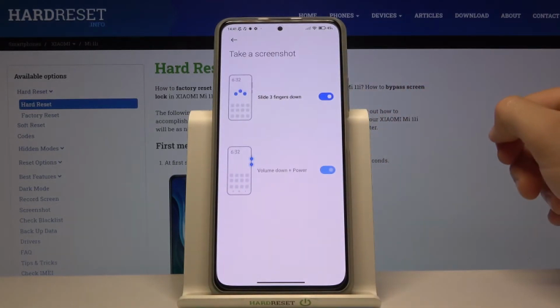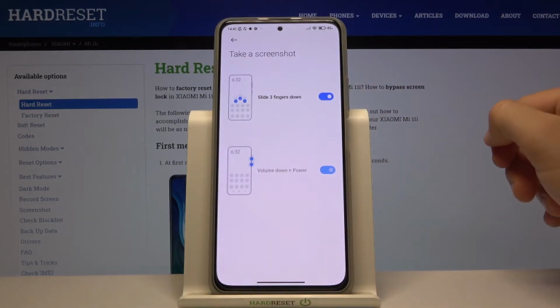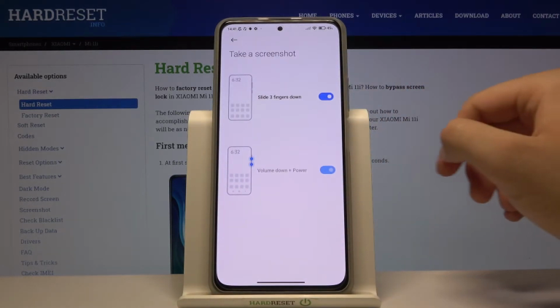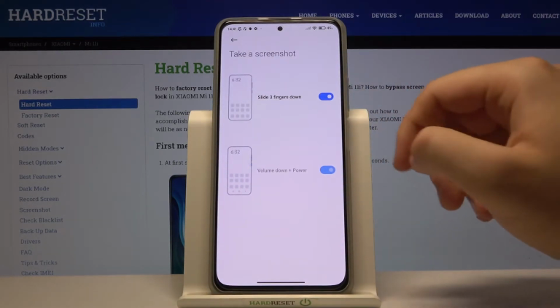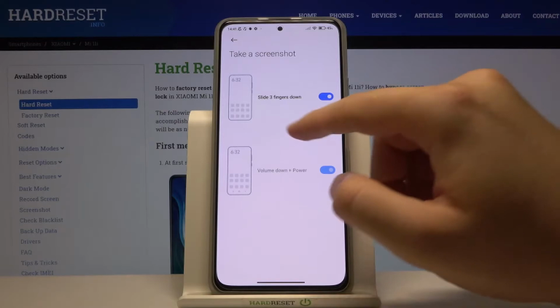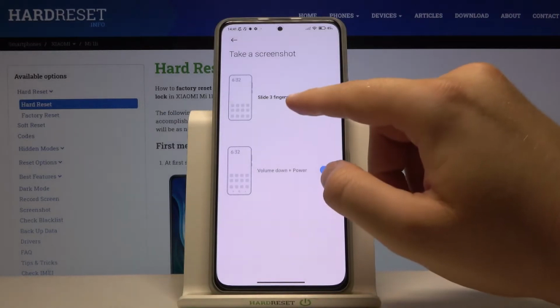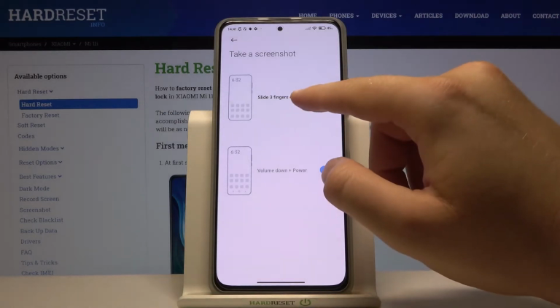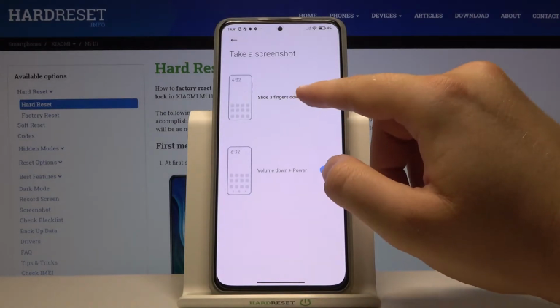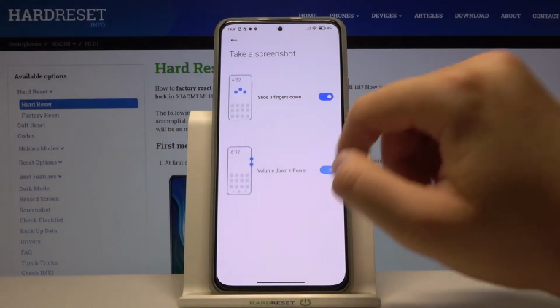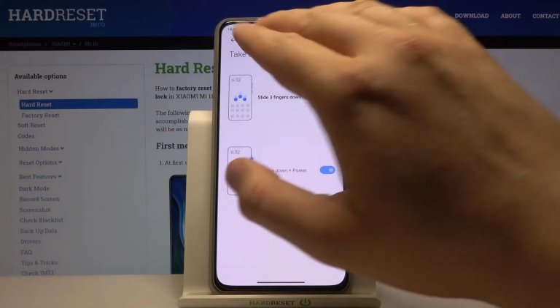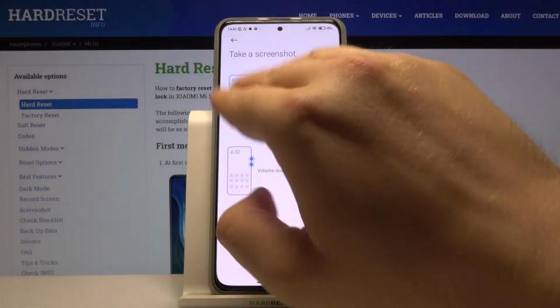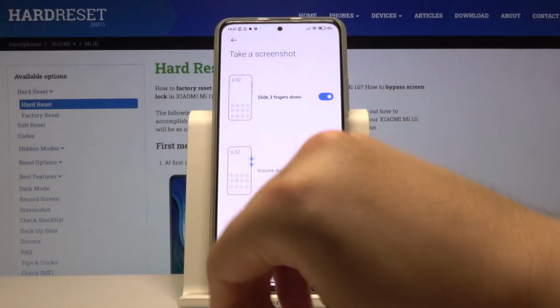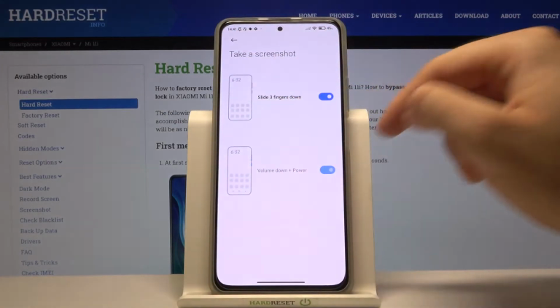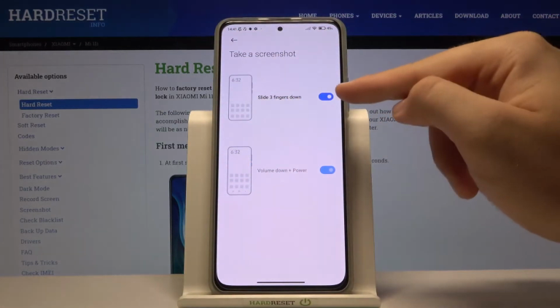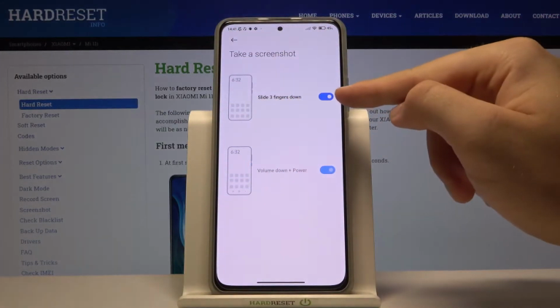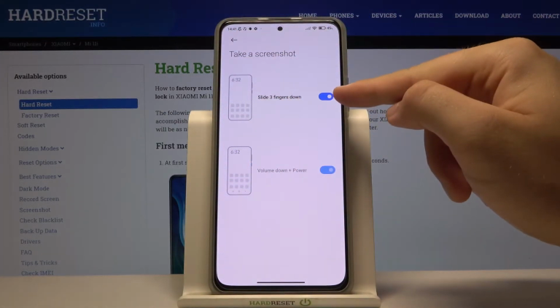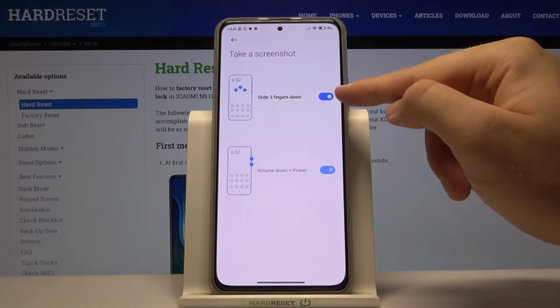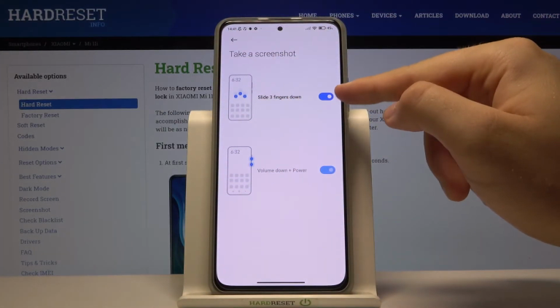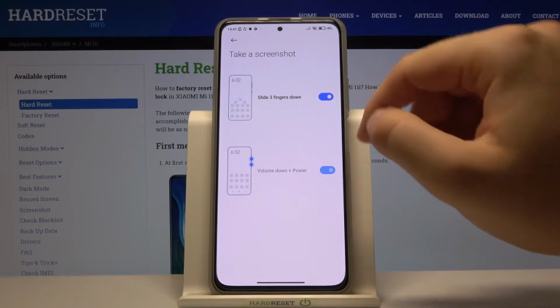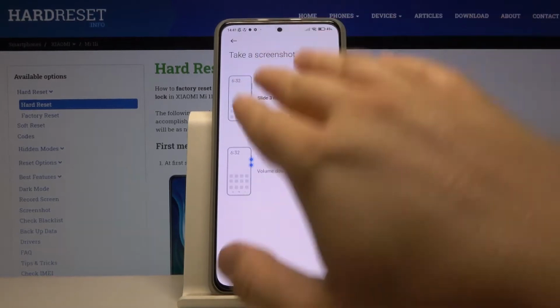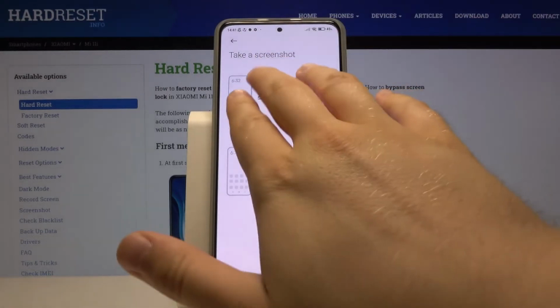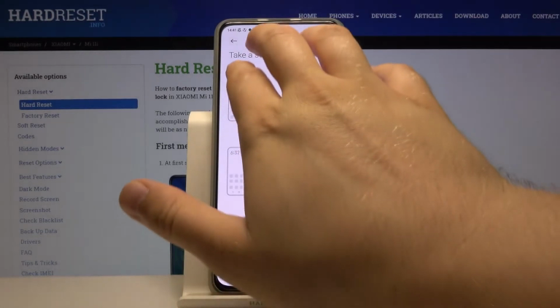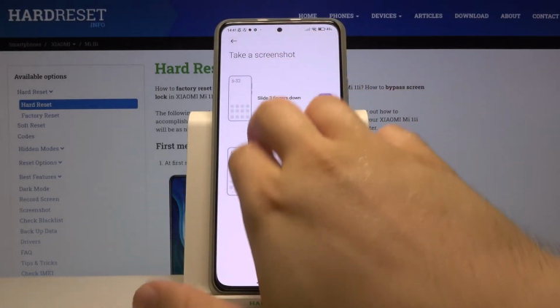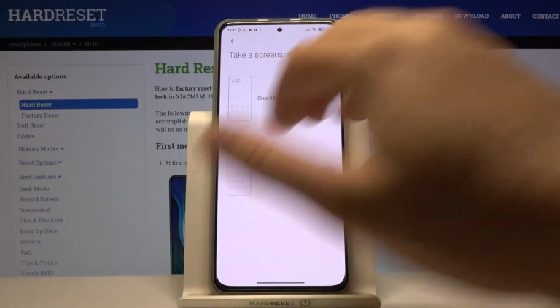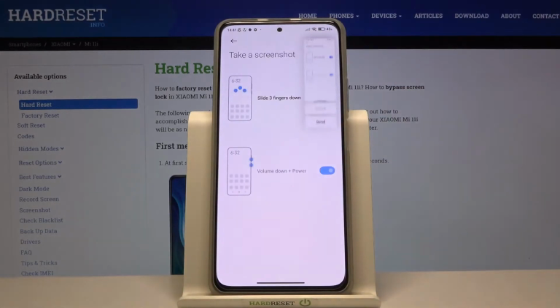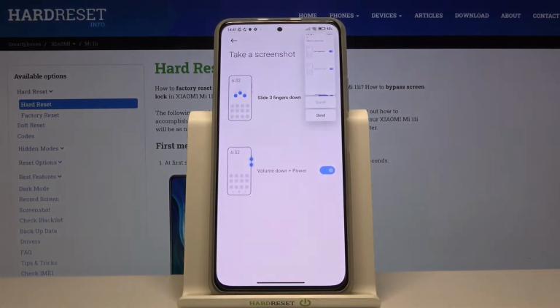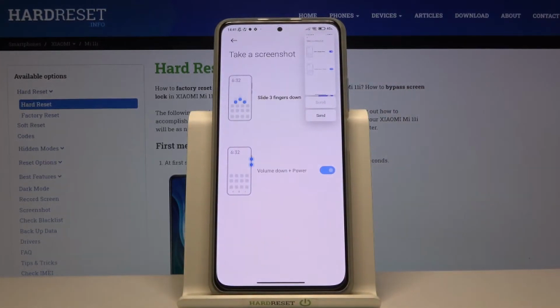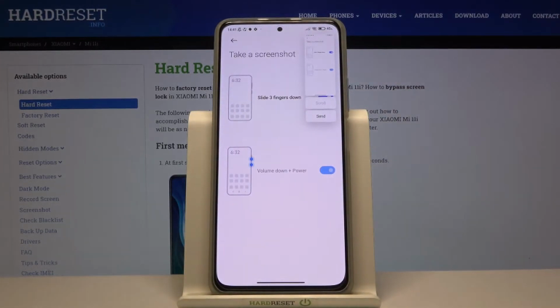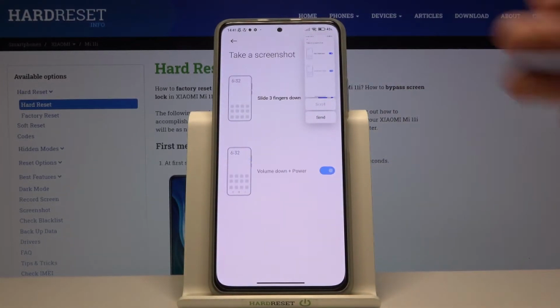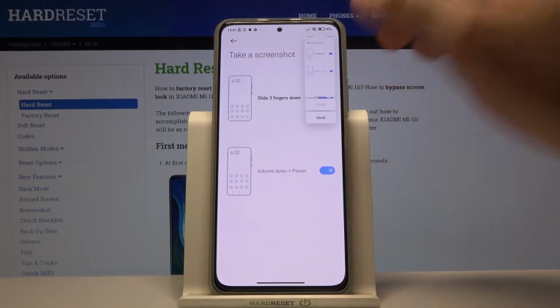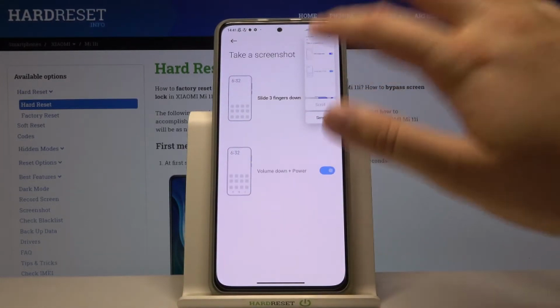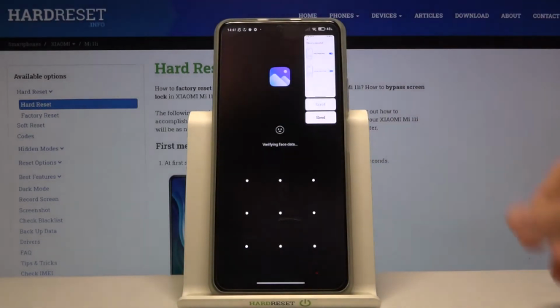As you can see, we can use the three-finger slide gesture like that. Of course, we have to enable this feature — like that. And when you make this gesture, the screenshot is taken.